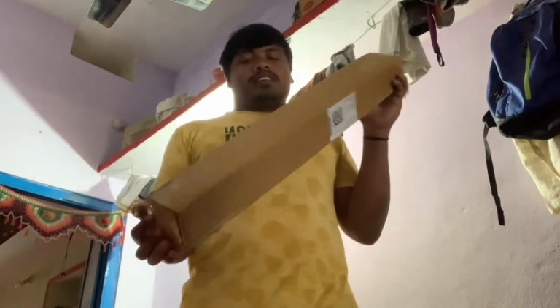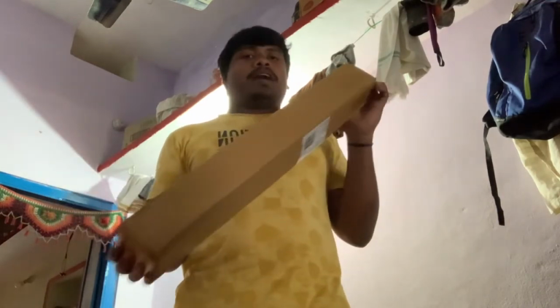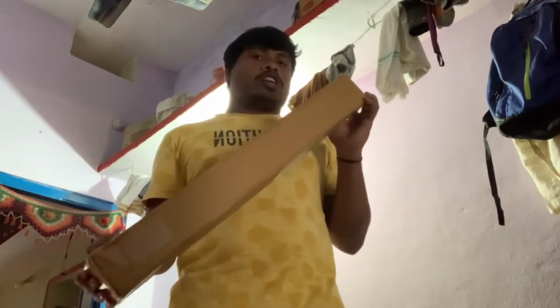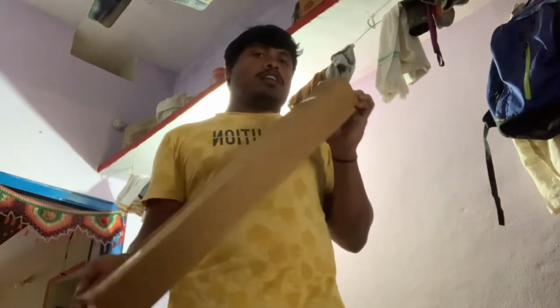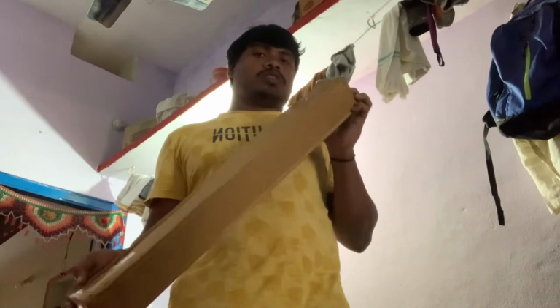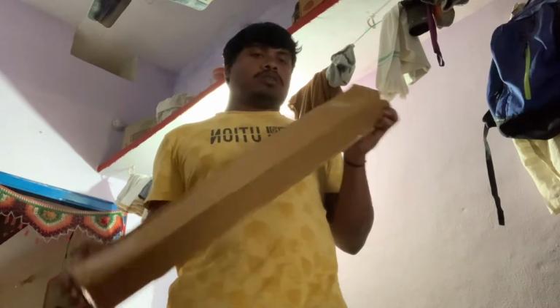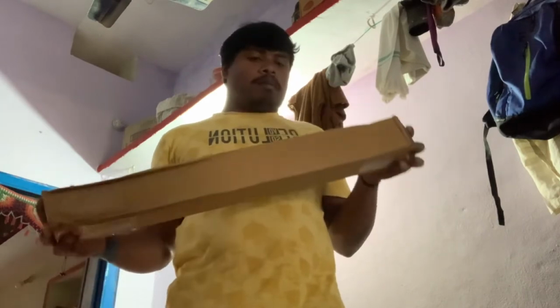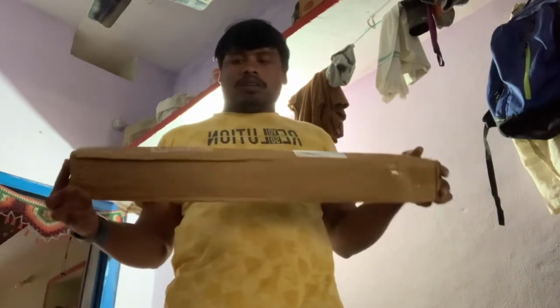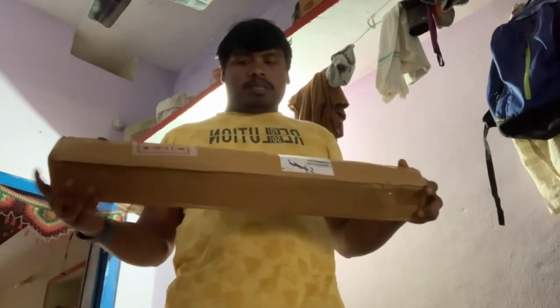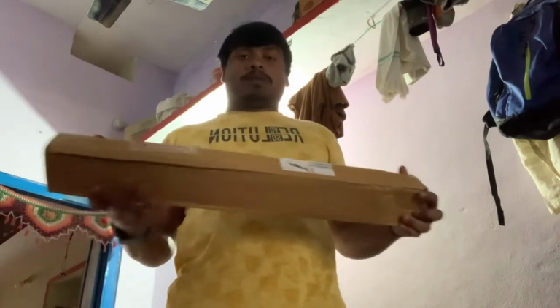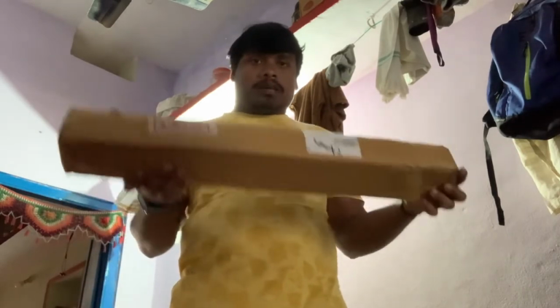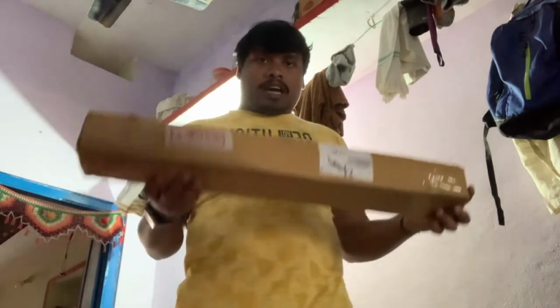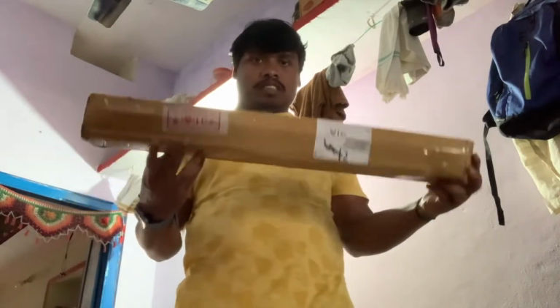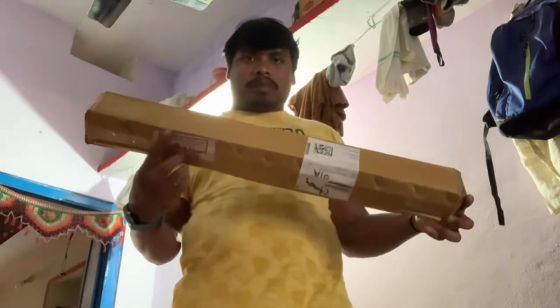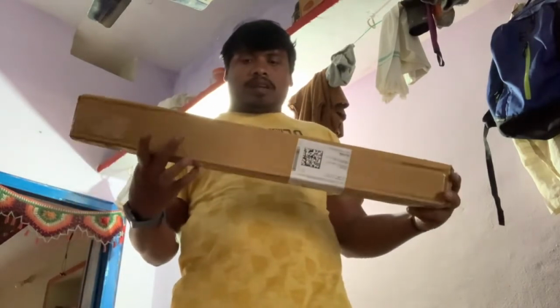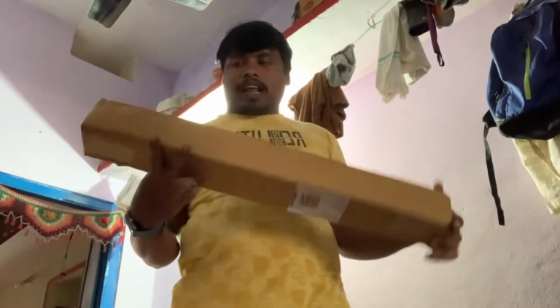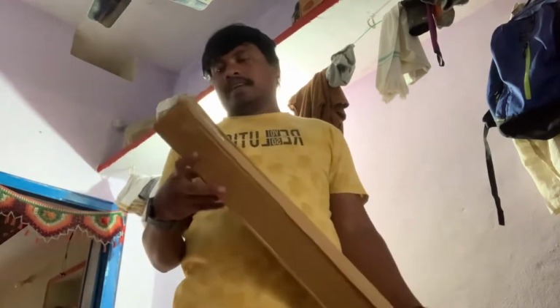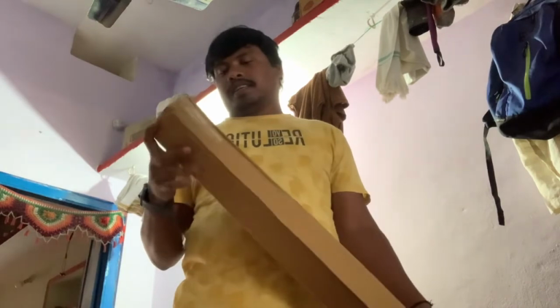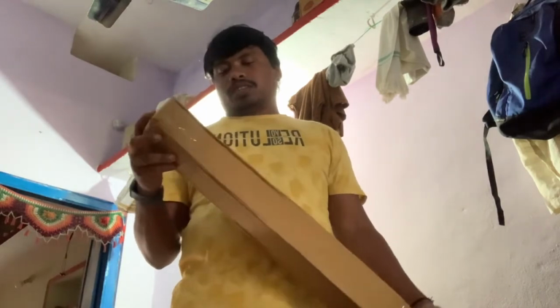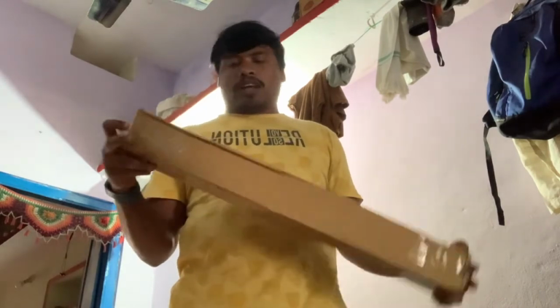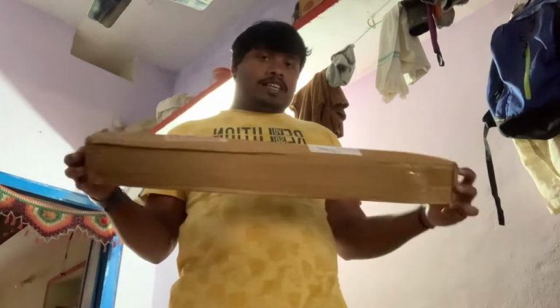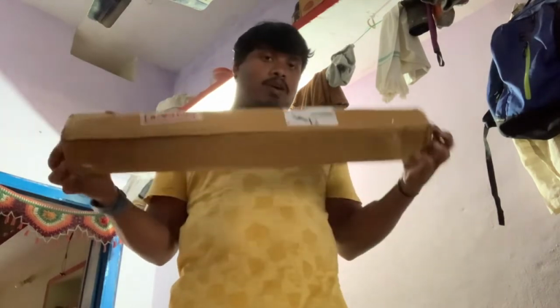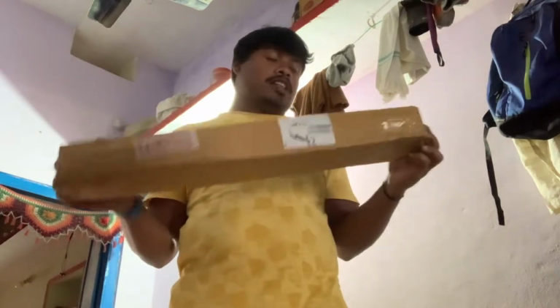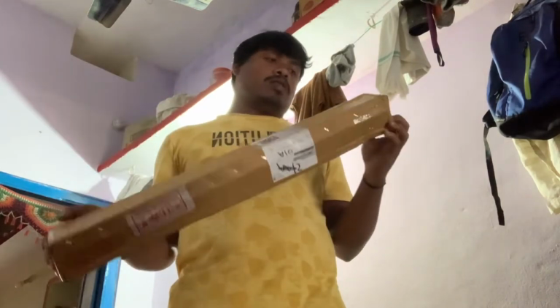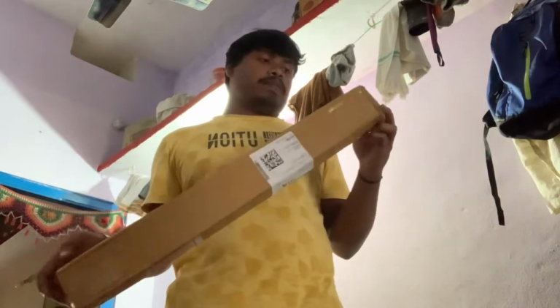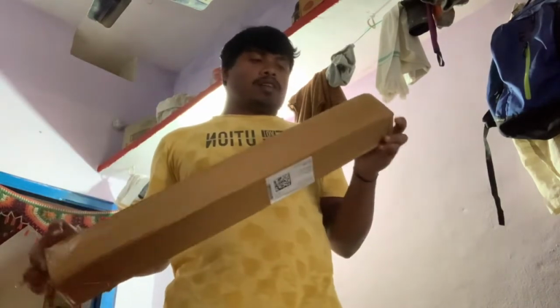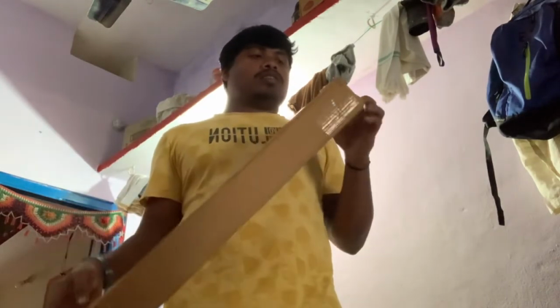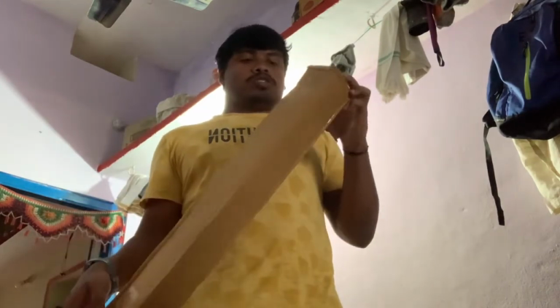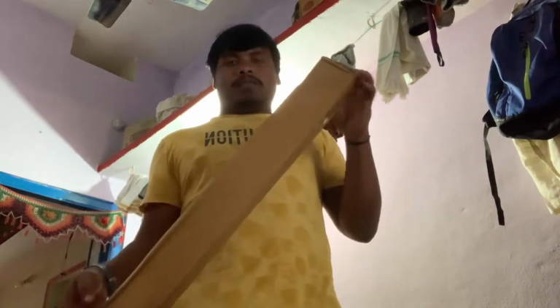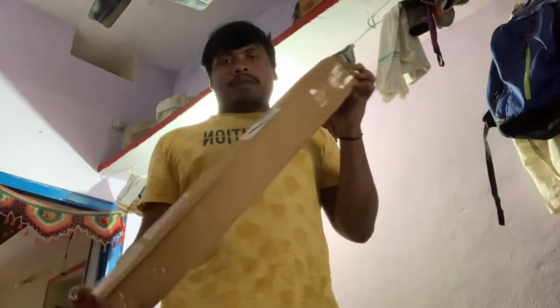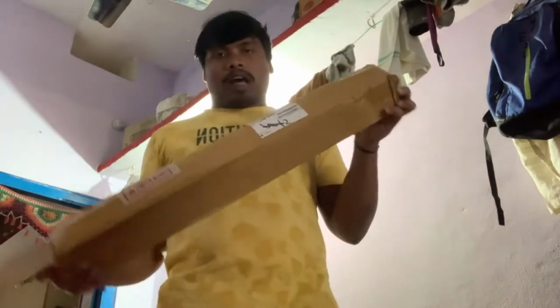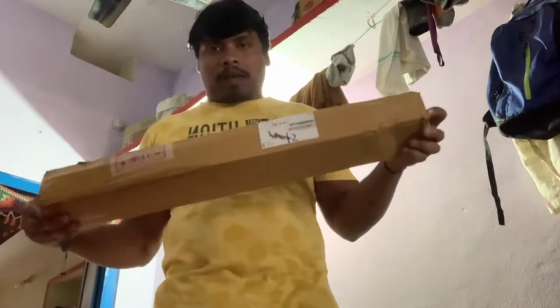I will book a tripod online from Amazon. So I am going to show you the unboxing of the tripod. I am going to show you the tripod — I am doing a tripod unboxing.